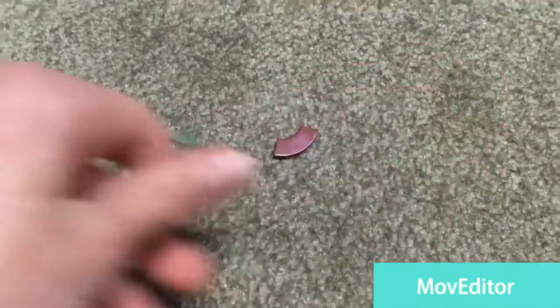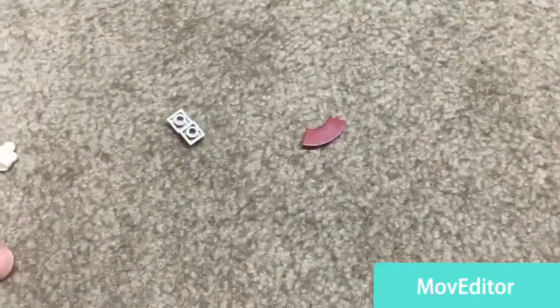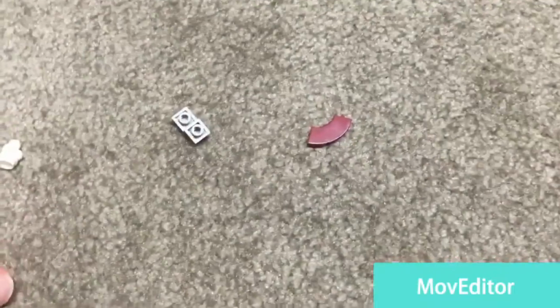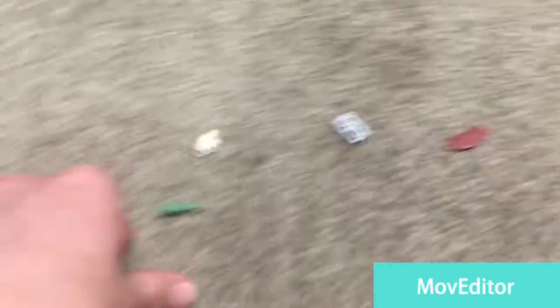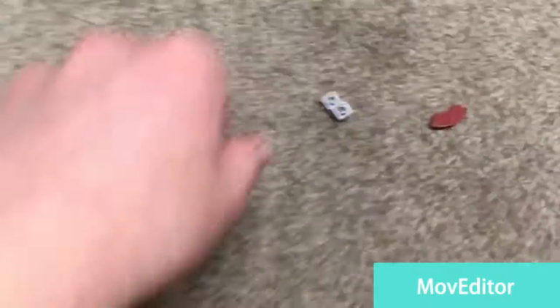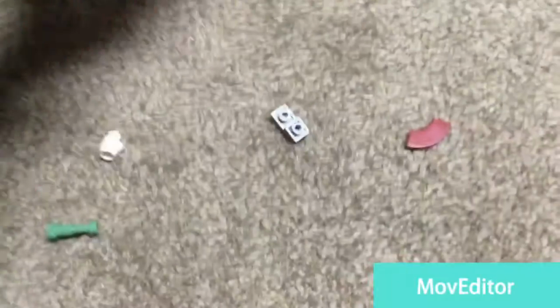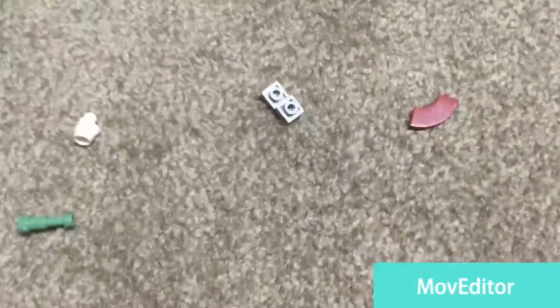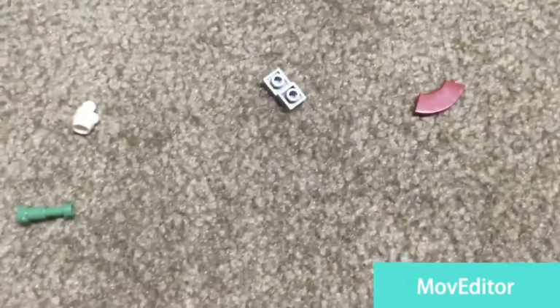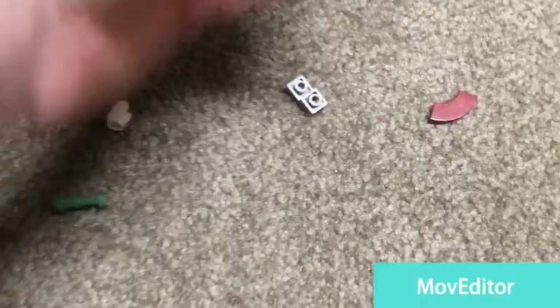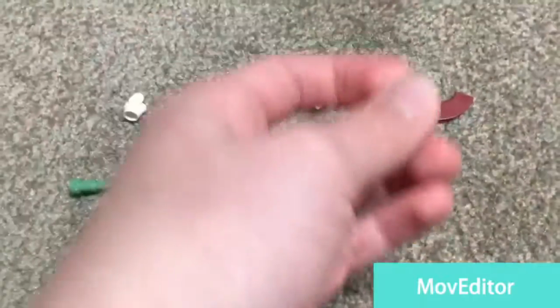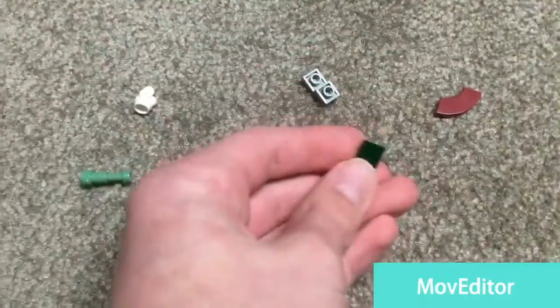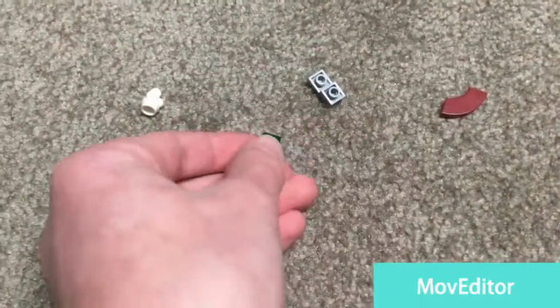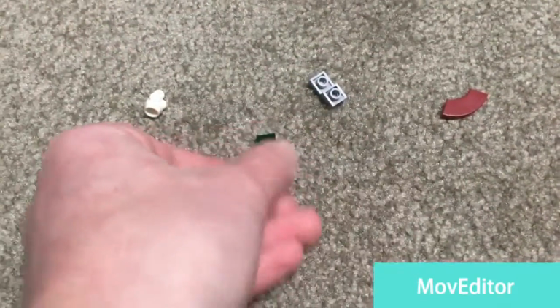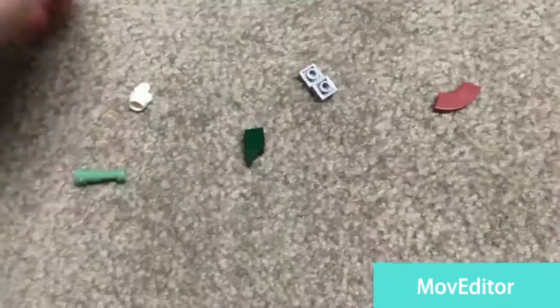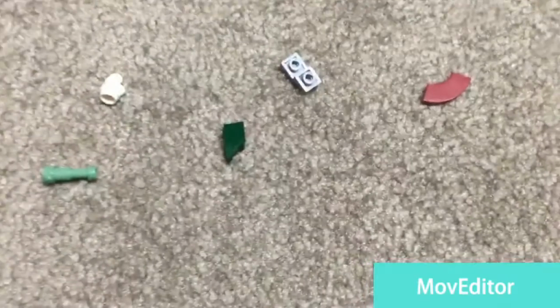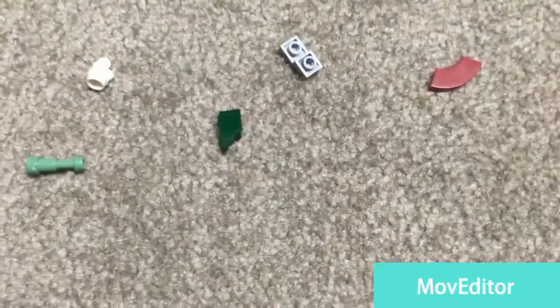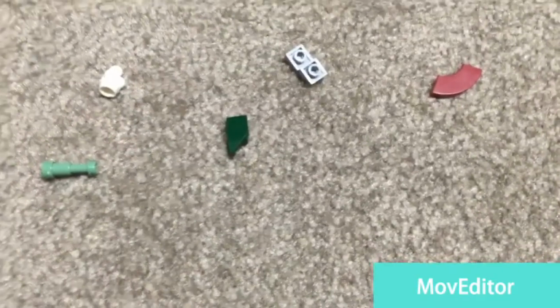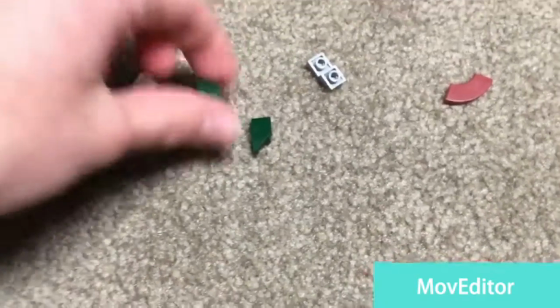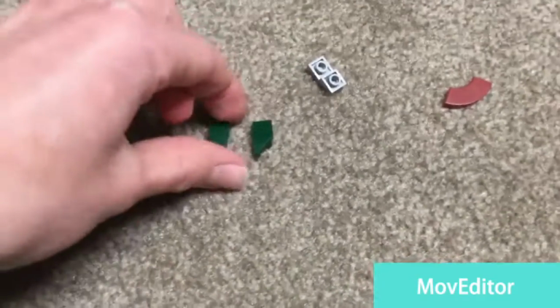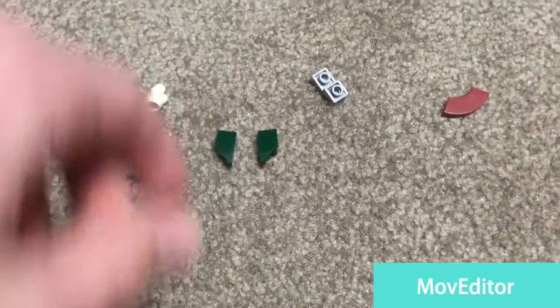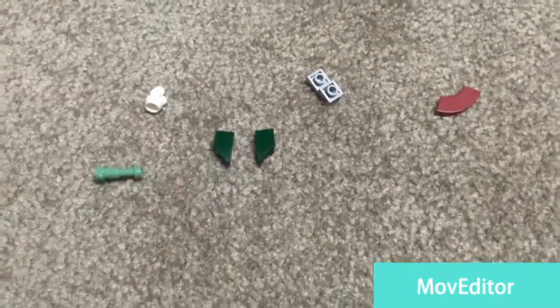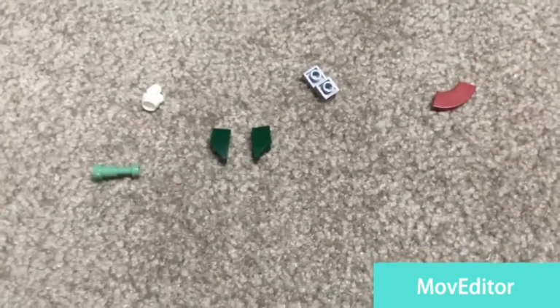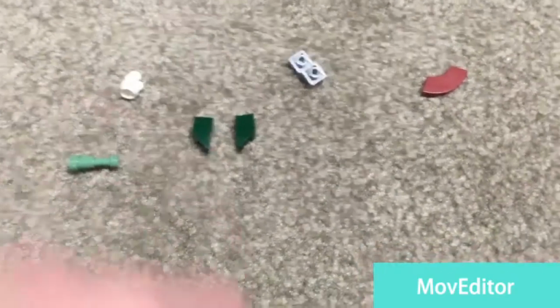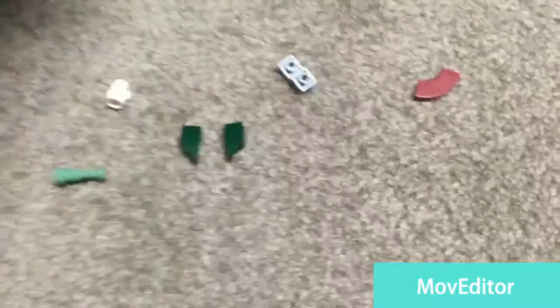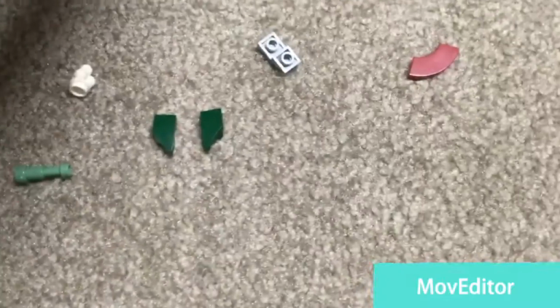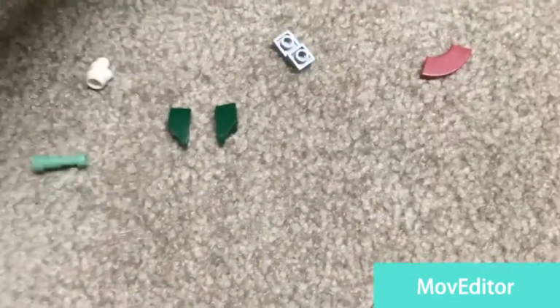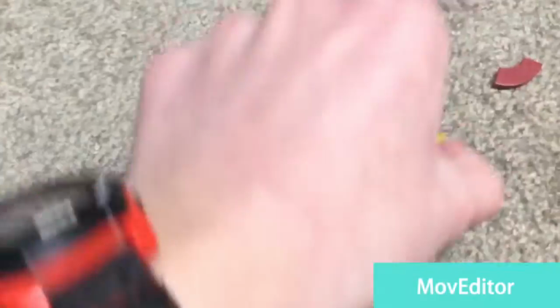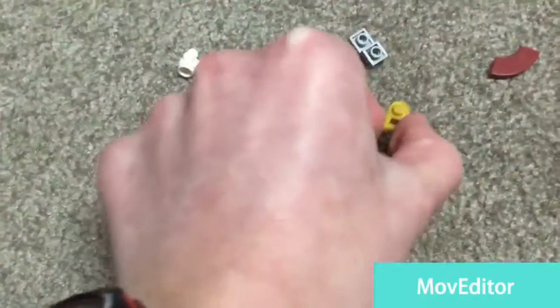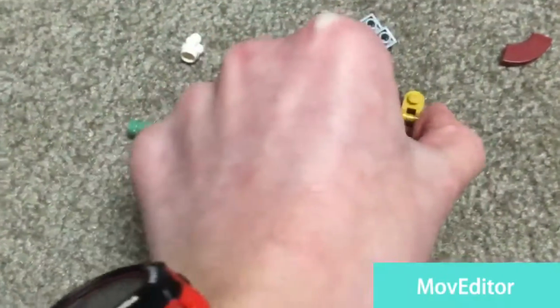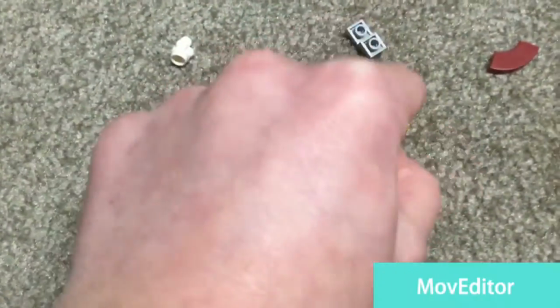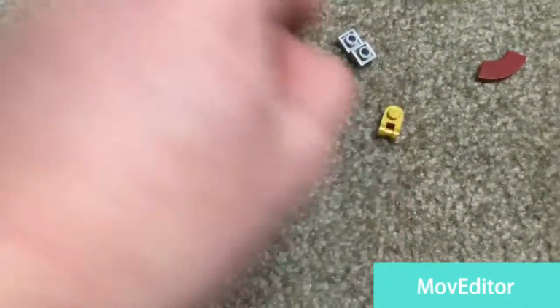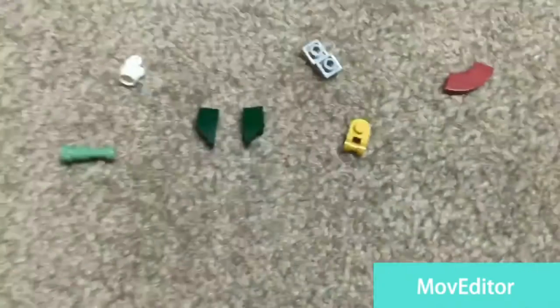I've got some of these poles in sand green, which I think could come in useful. I've got some of these in dark green, and I've got the opposing one in dark green too. I've got this kind of clip right here.